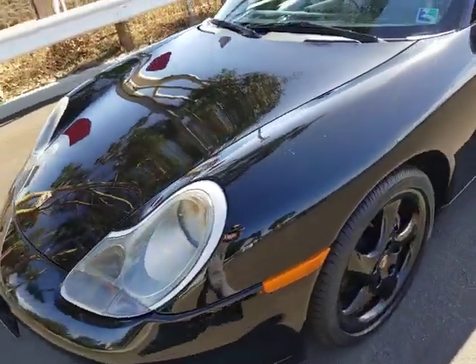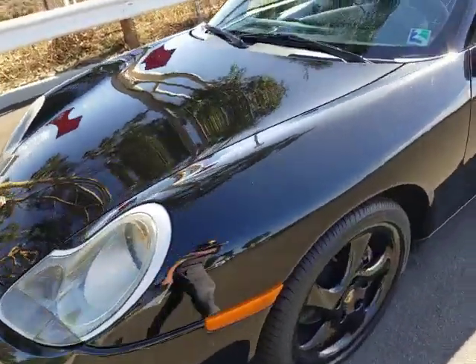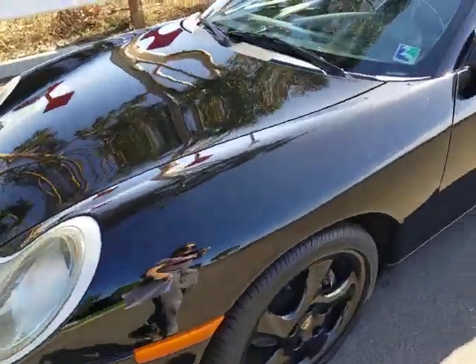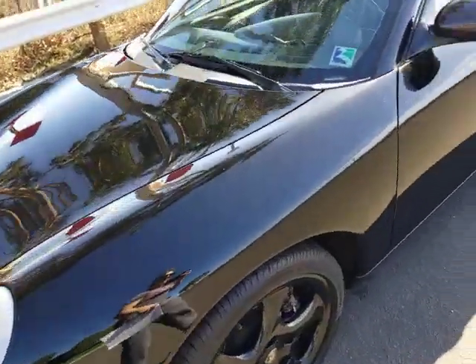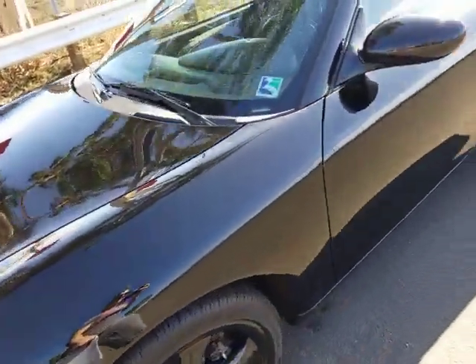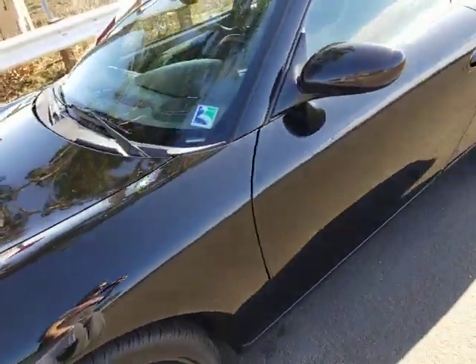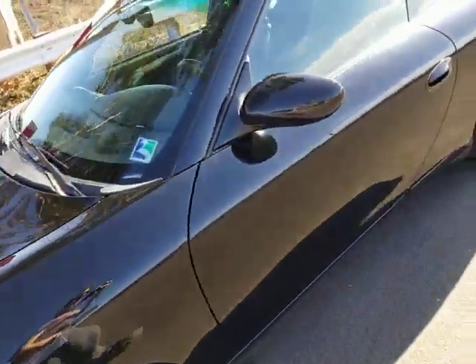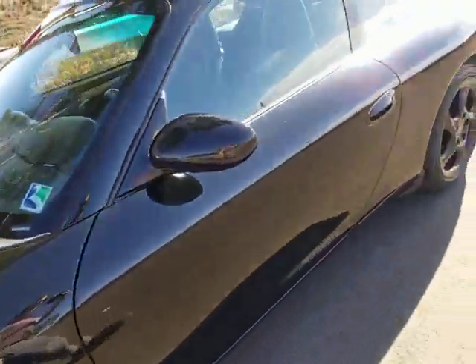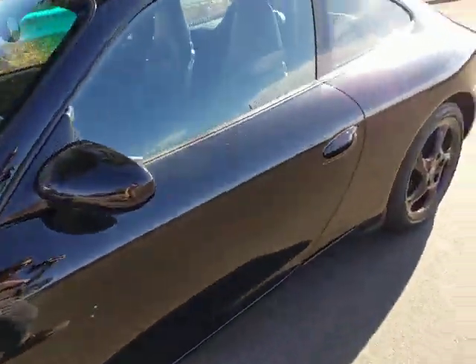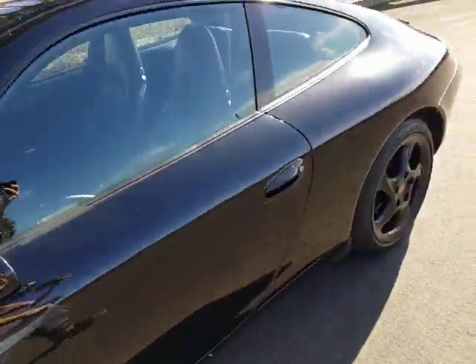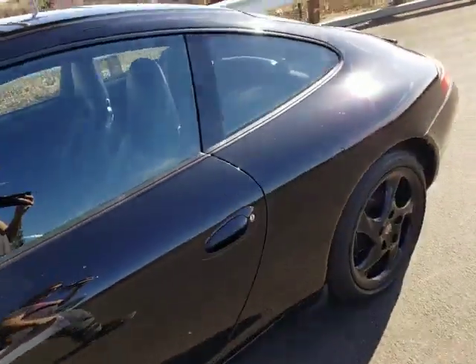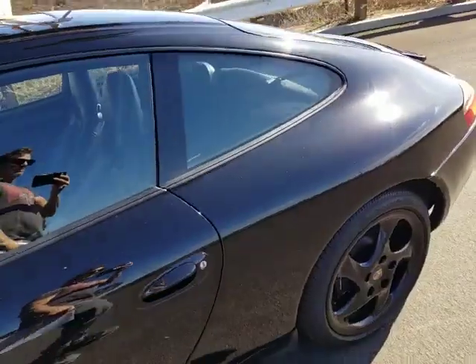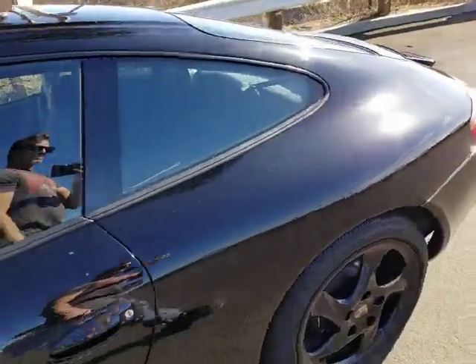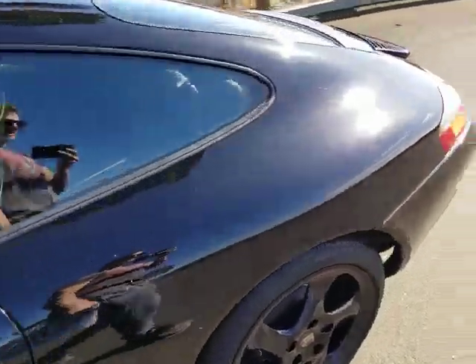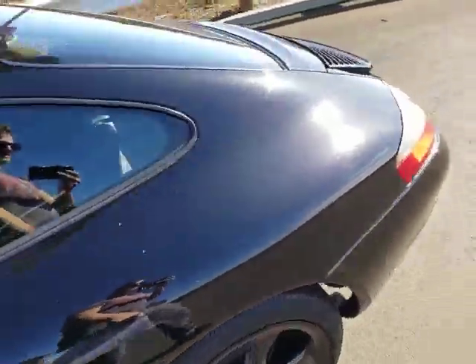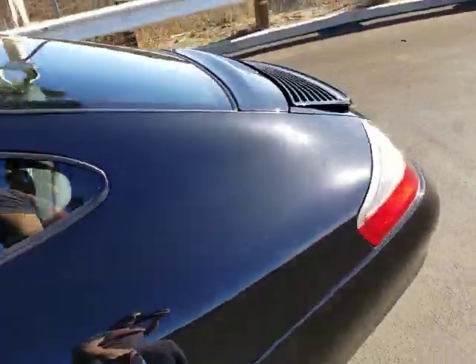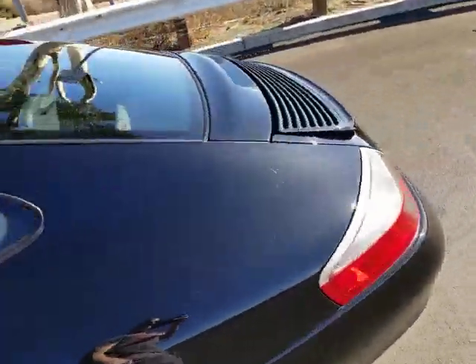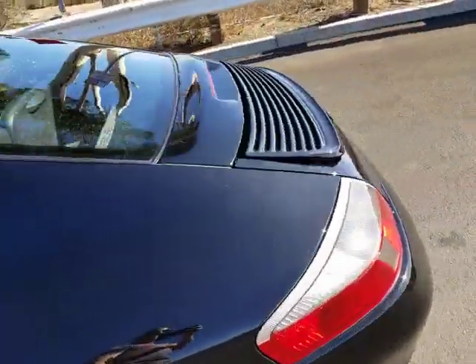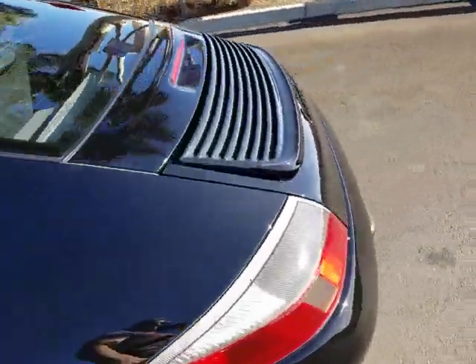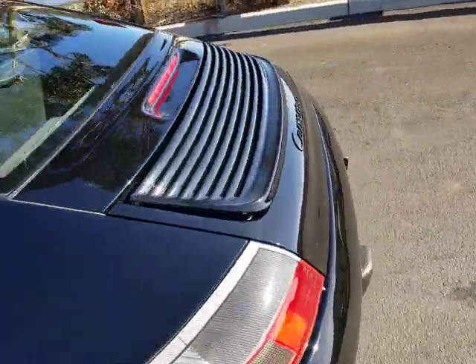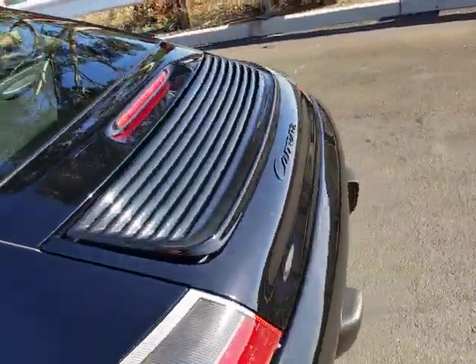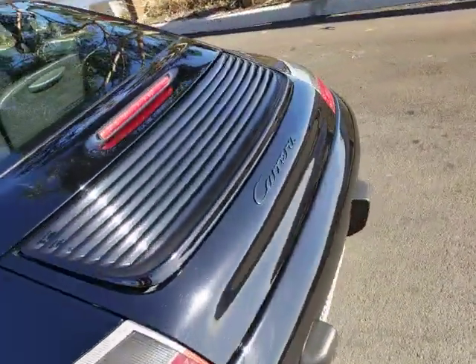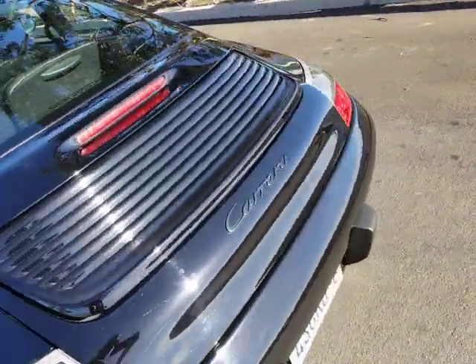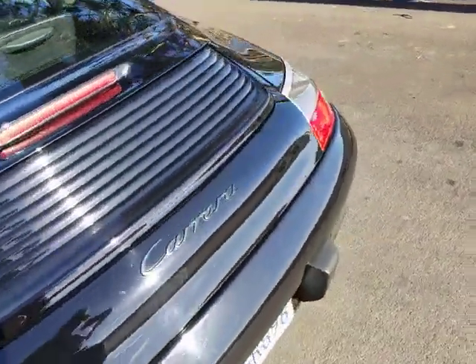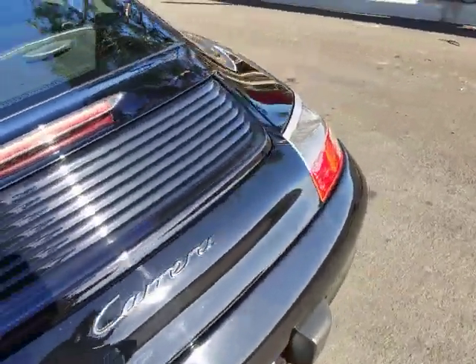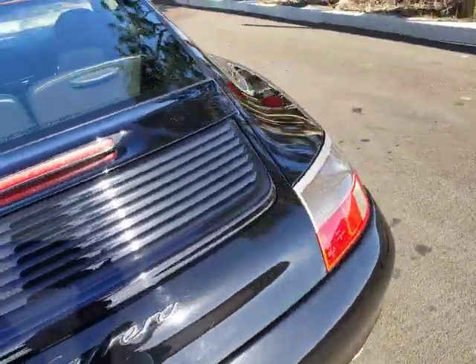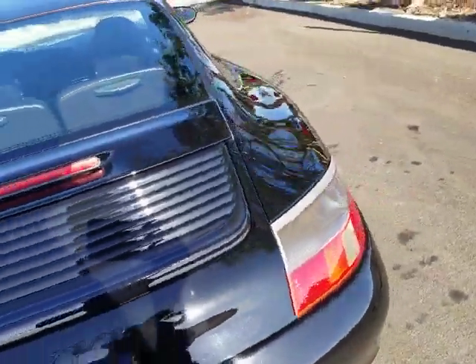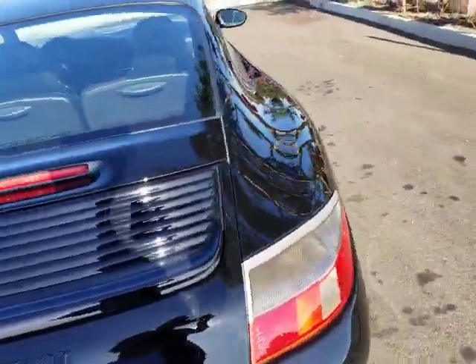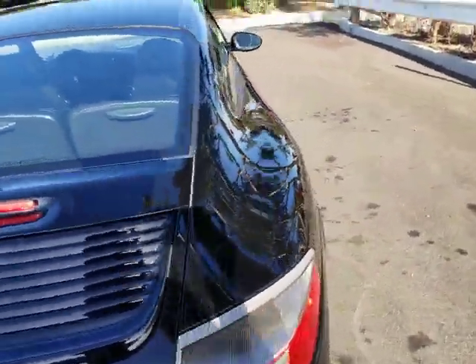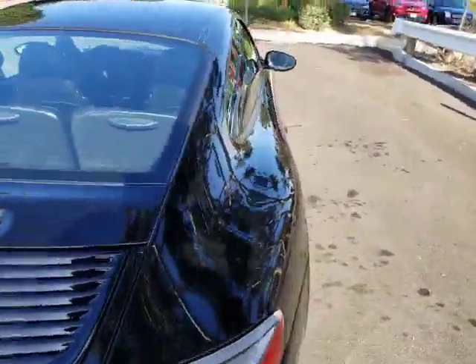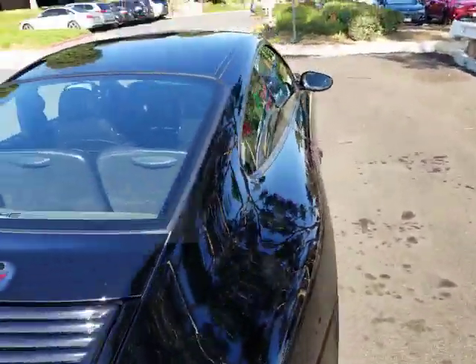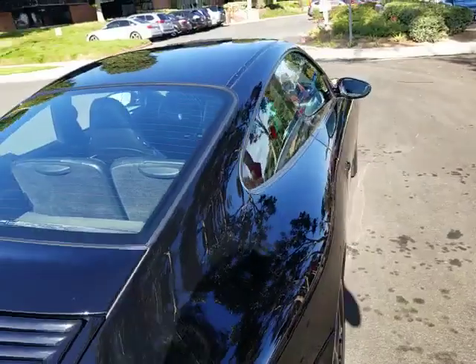It happens, but the car is just super straight — straight as an arrow. It looks awesome. It's a coupe, a sunroof coupe.